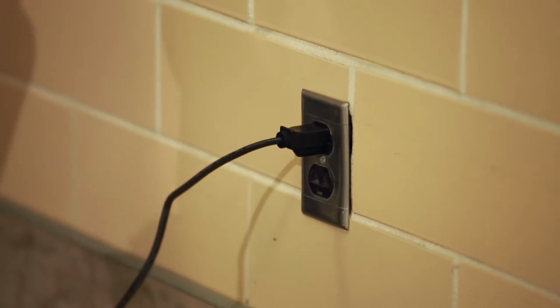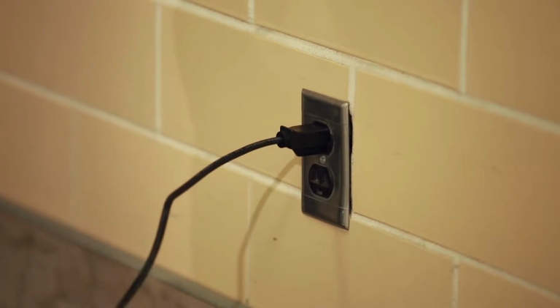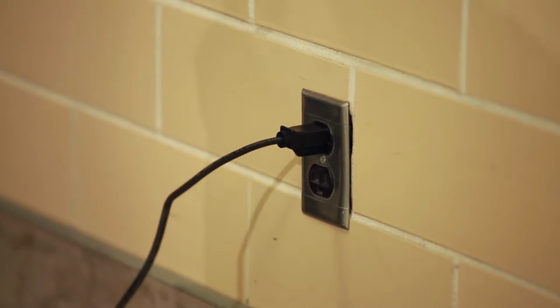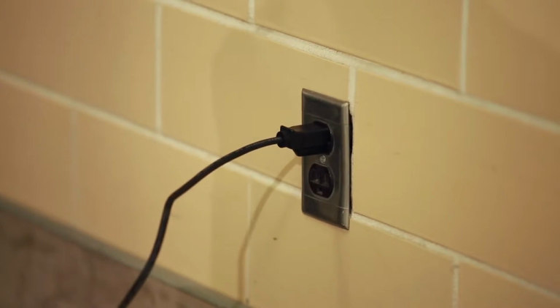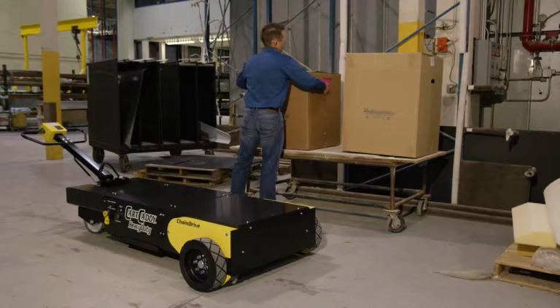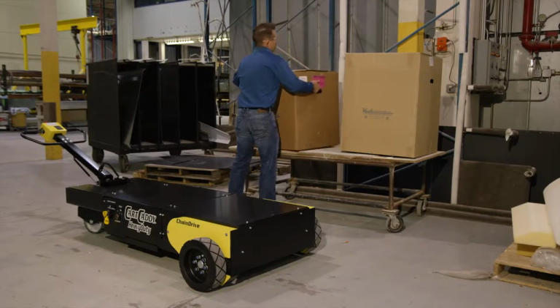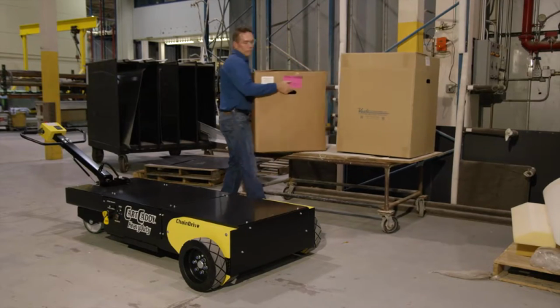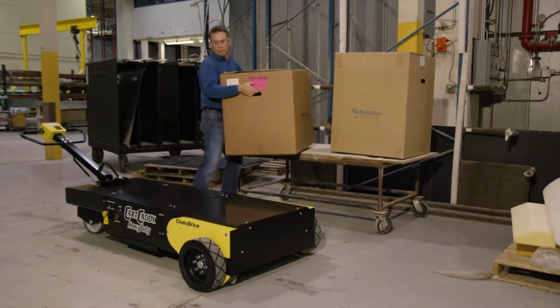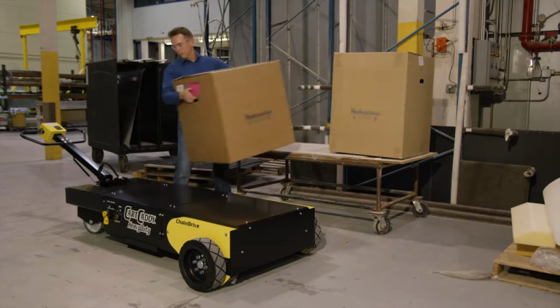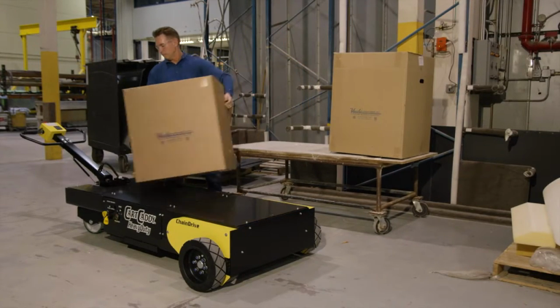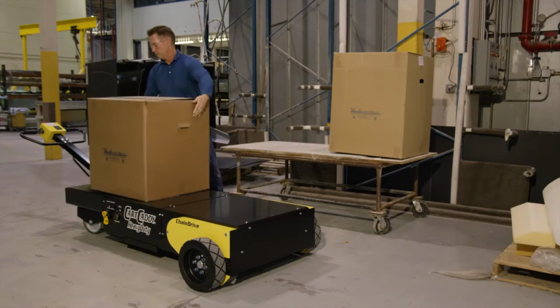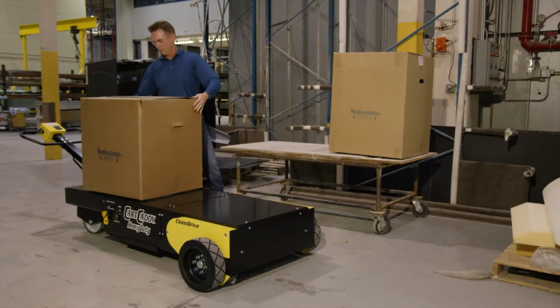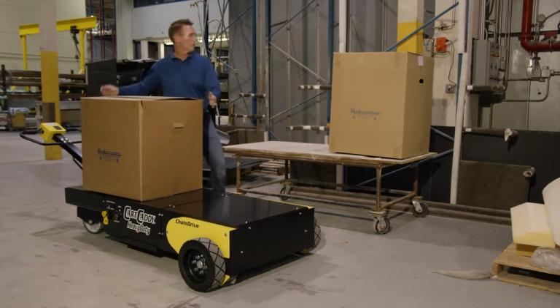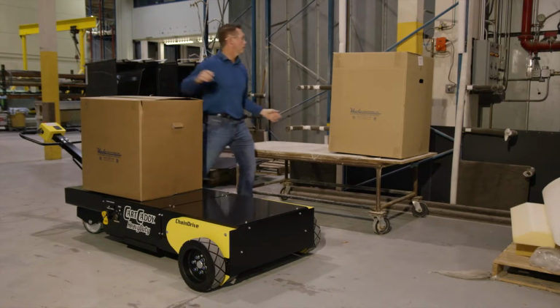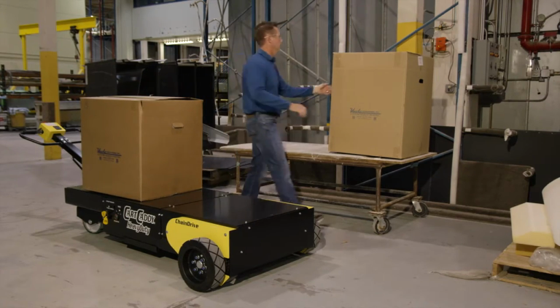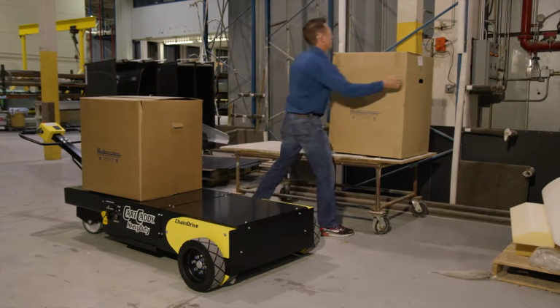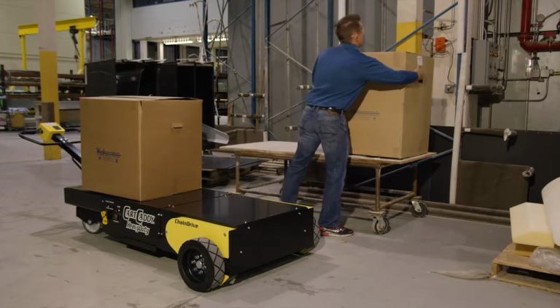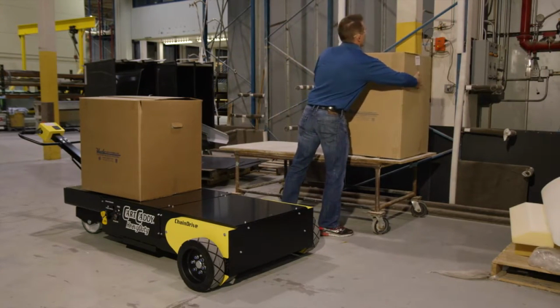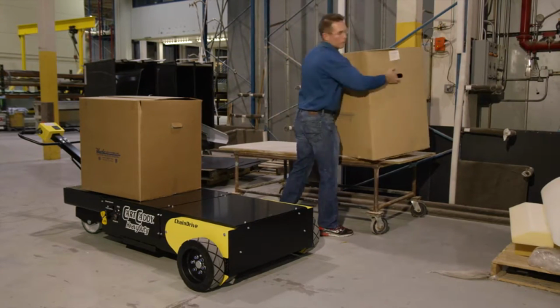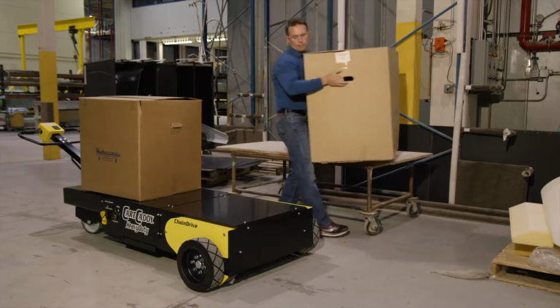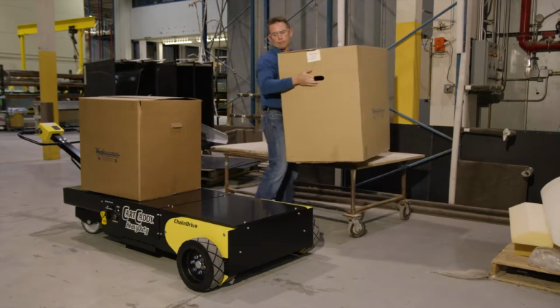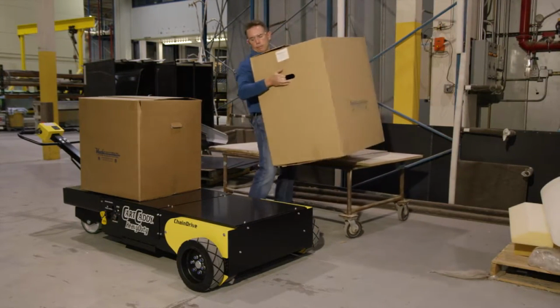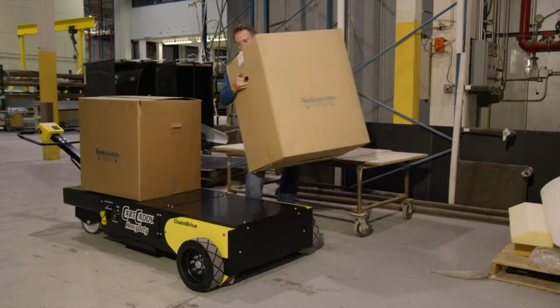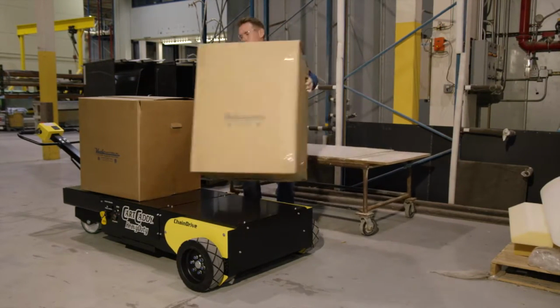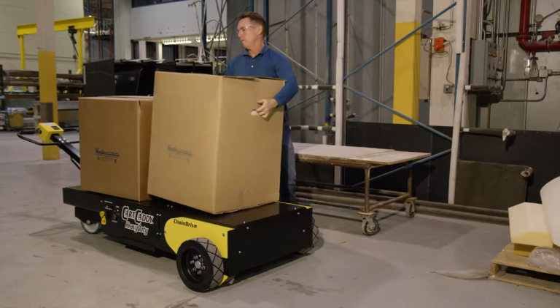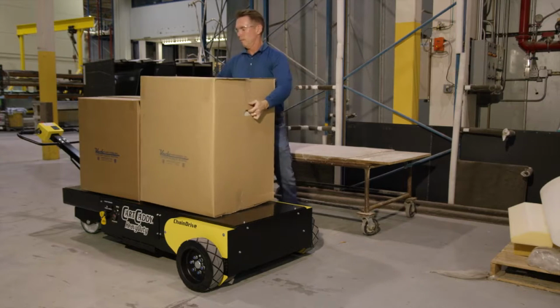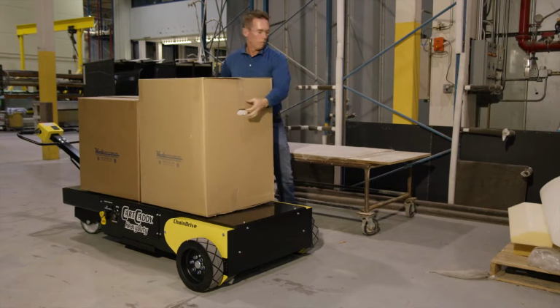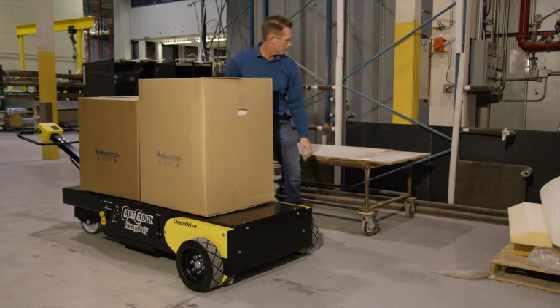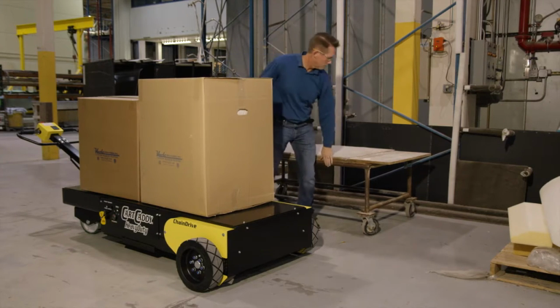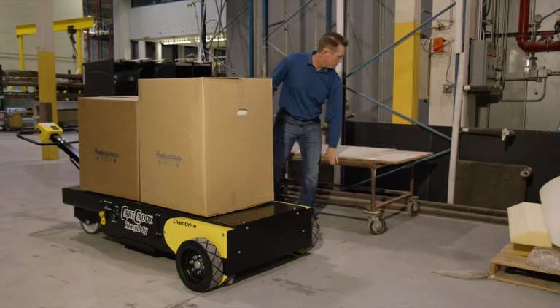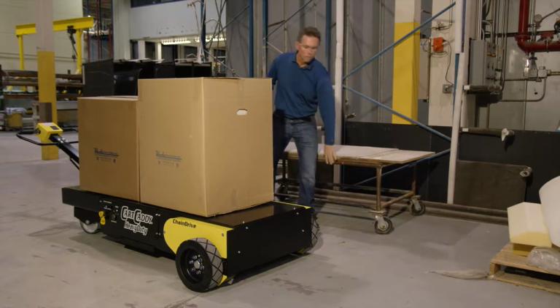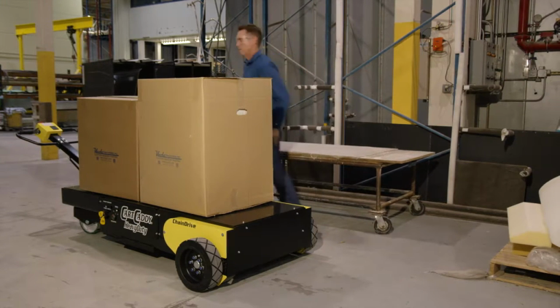The wagon caddy is compact, maneuverable, and powerful enough to move supplies and equipment of all weights, up inclines, and in all weather conditions.